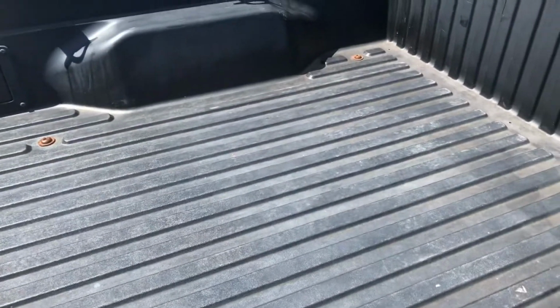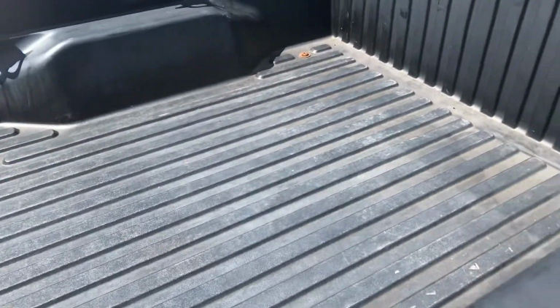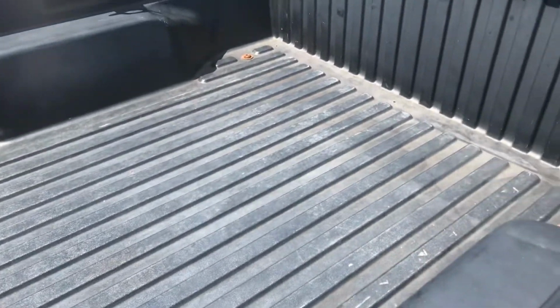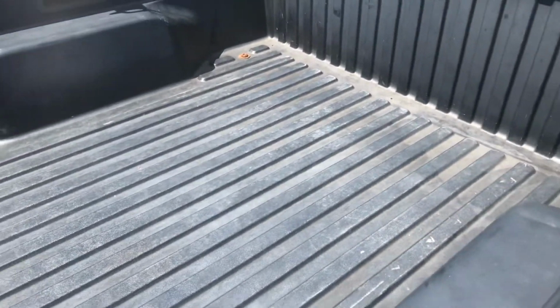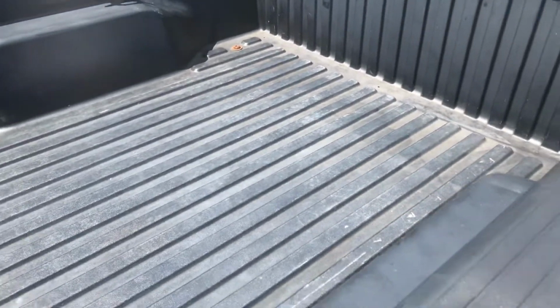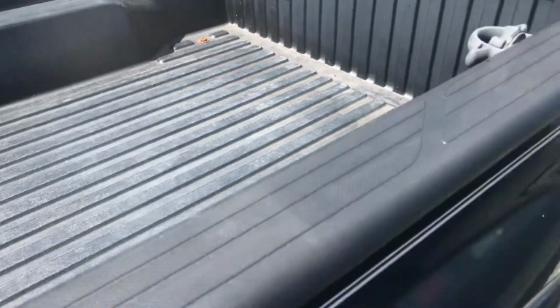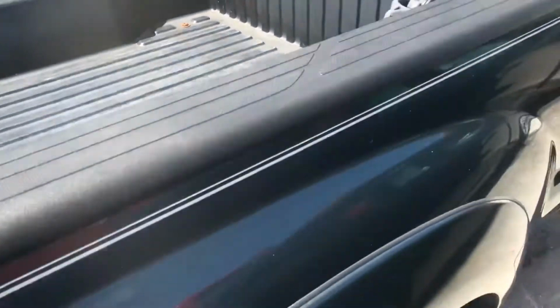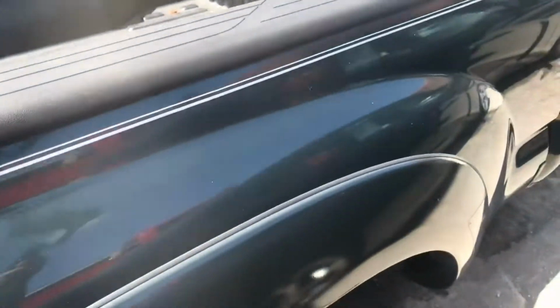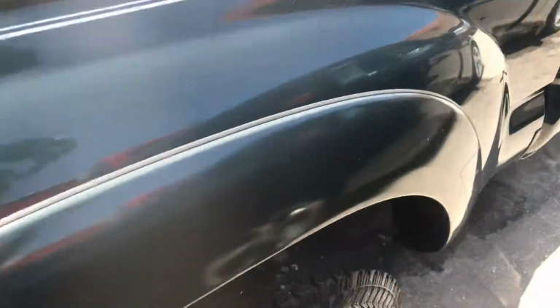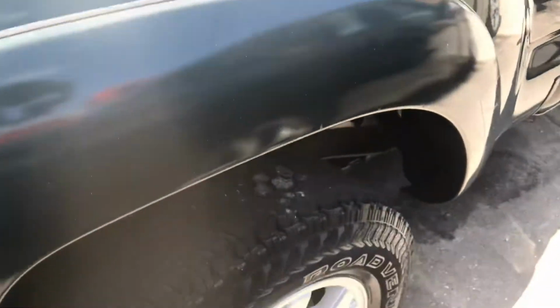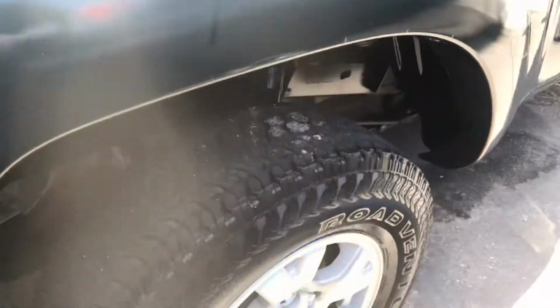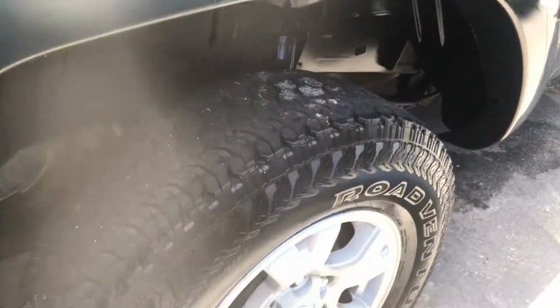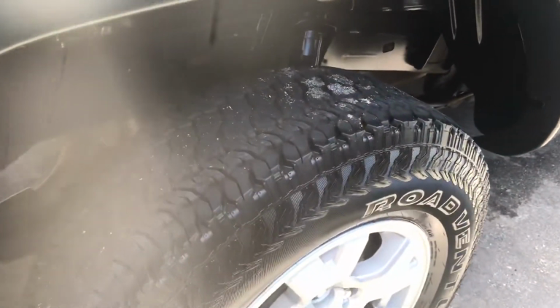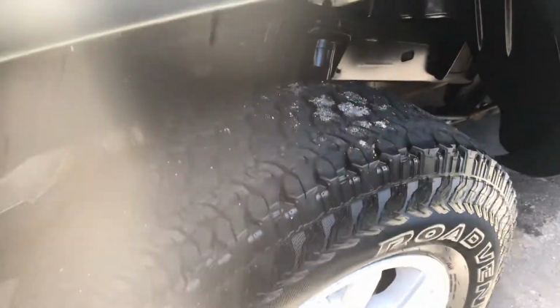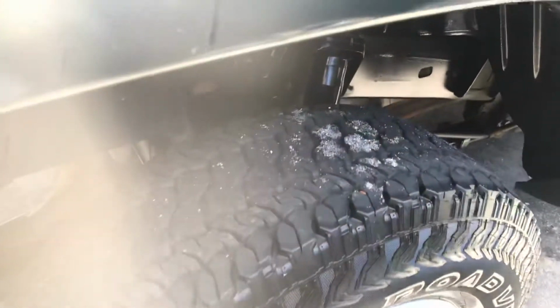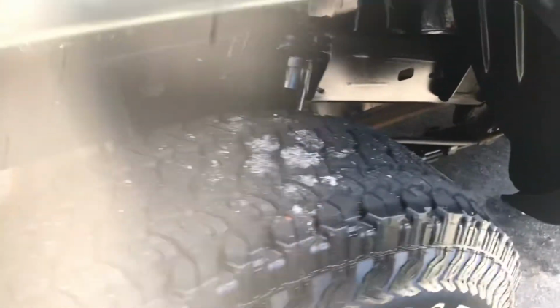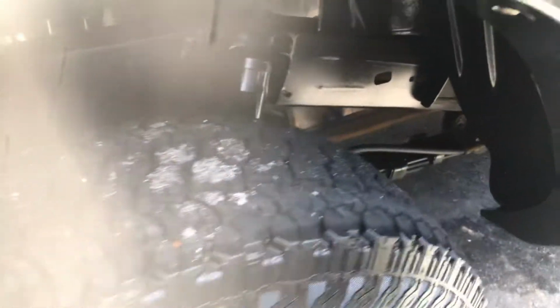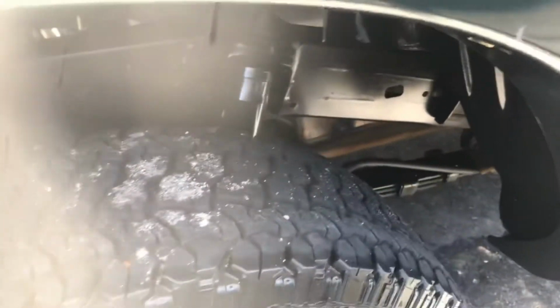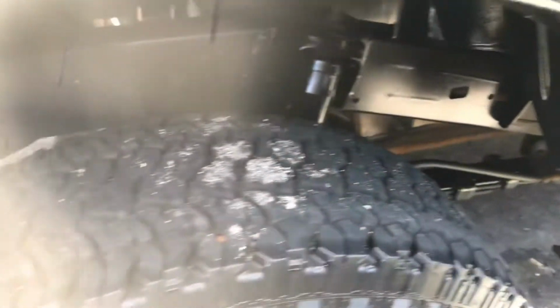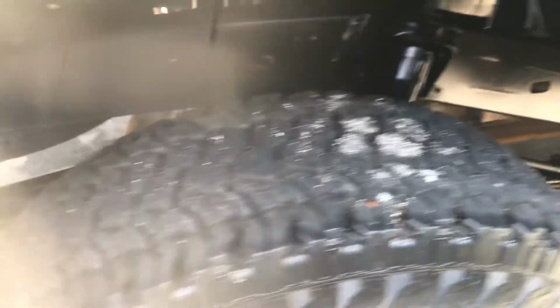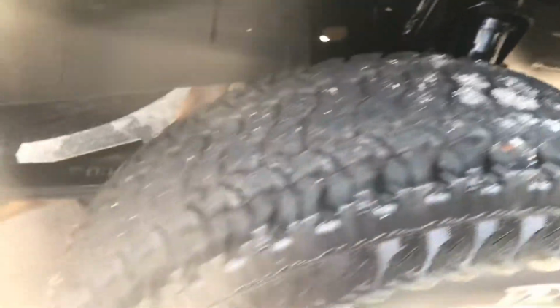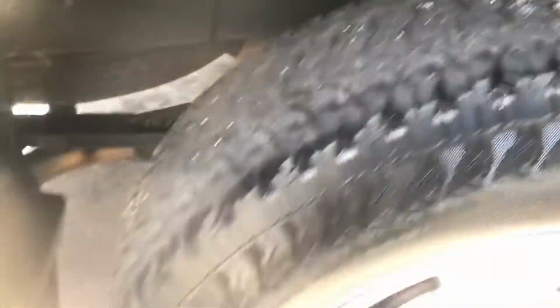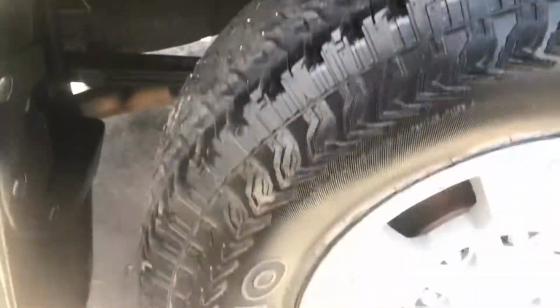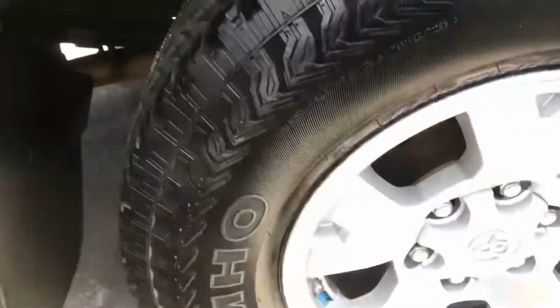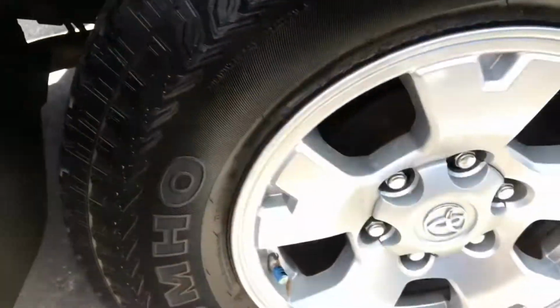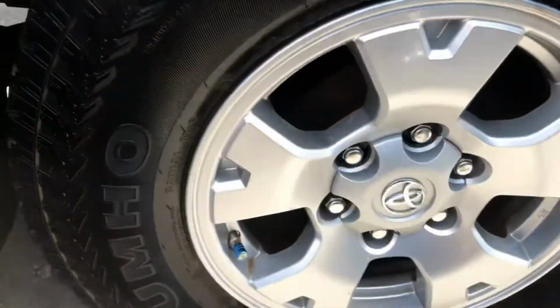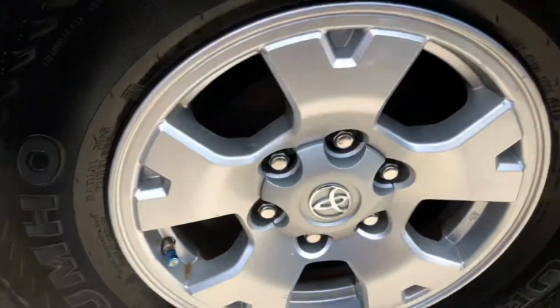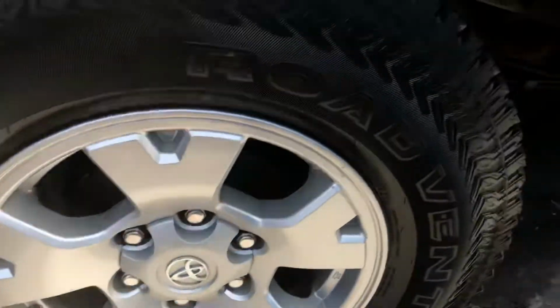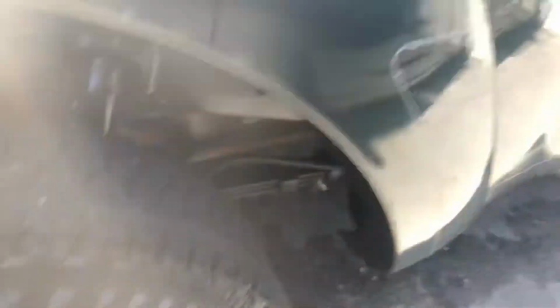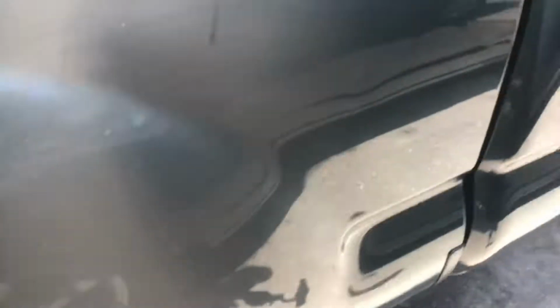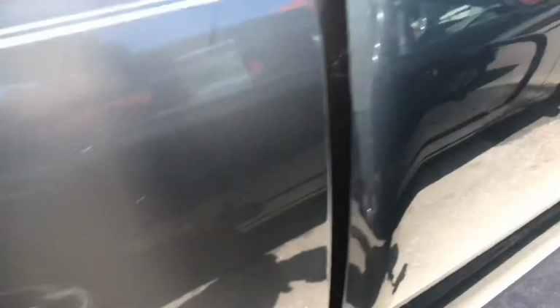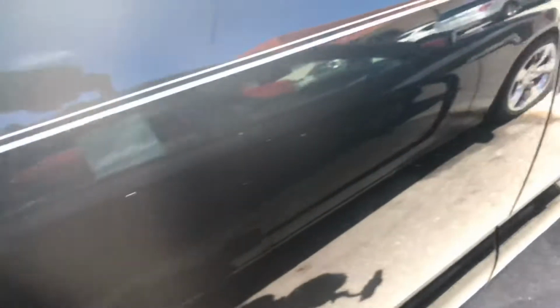The bed area is fantastic — it's got a bed liner on it. Back tires are much better than the front tires; they're good, they don't need to be replaced. And your wheel's good — no curb rash on that wheel.